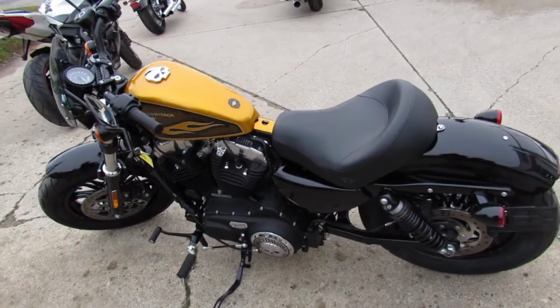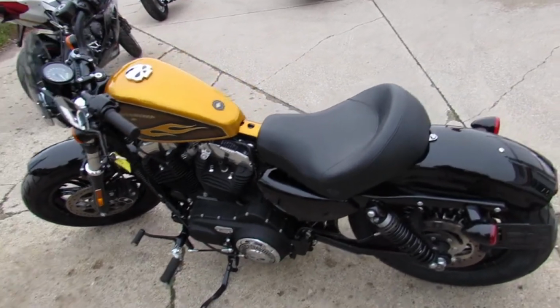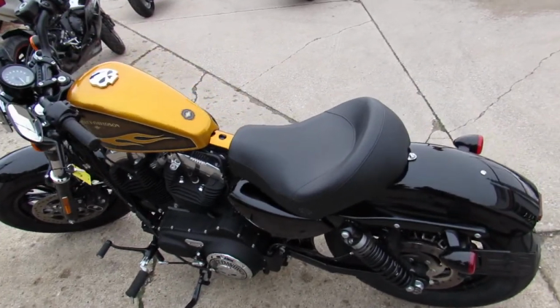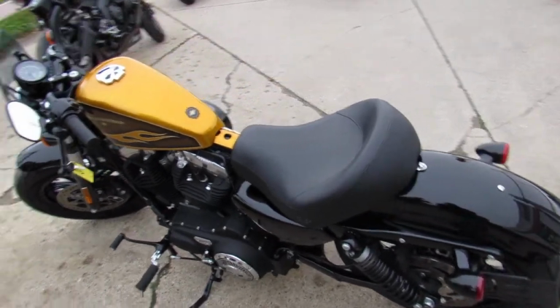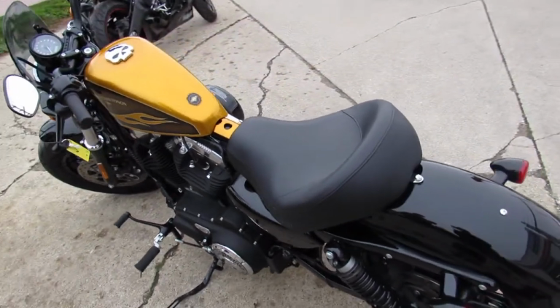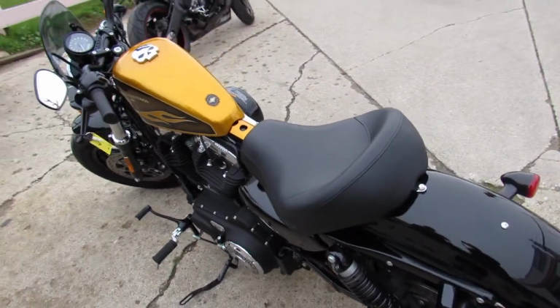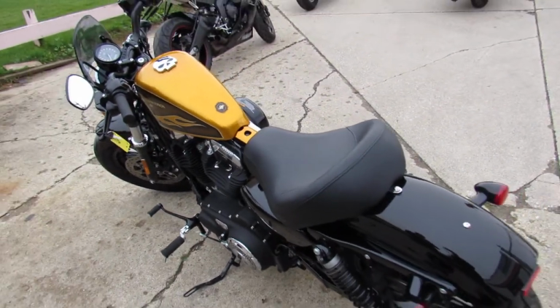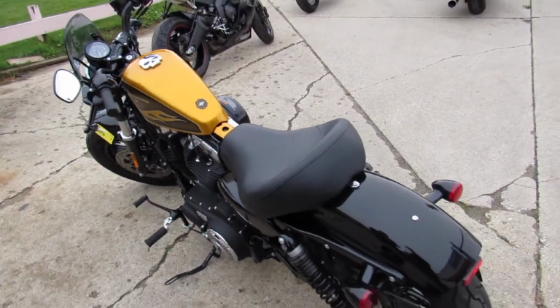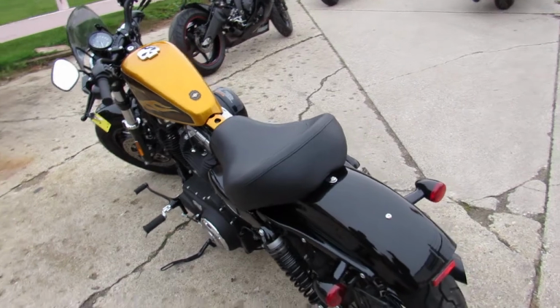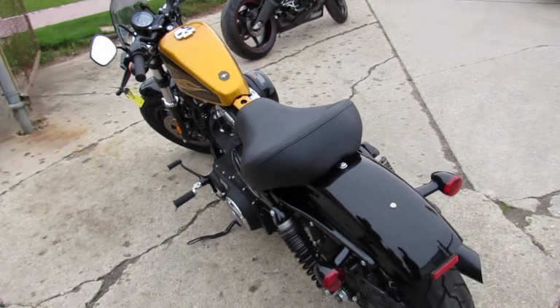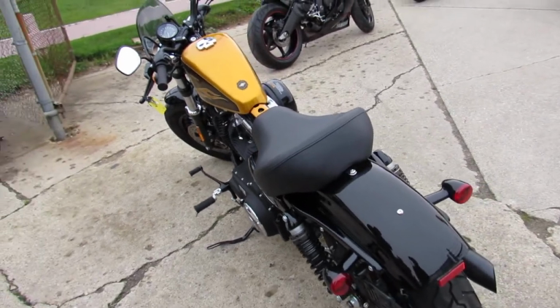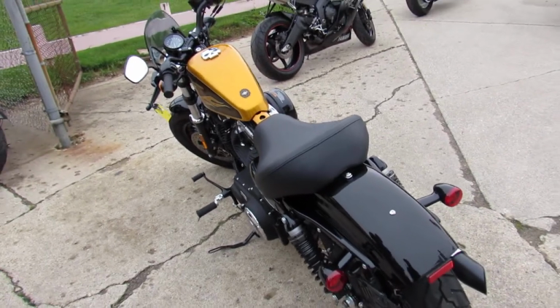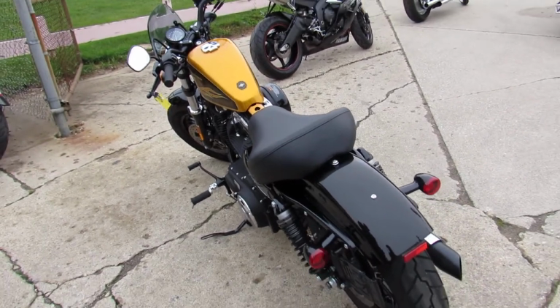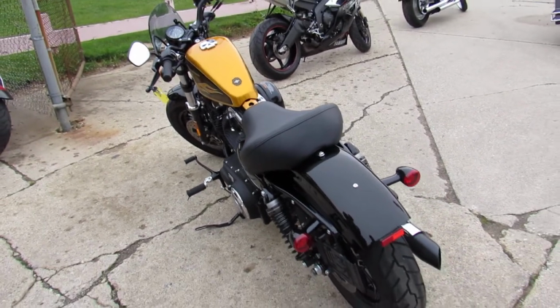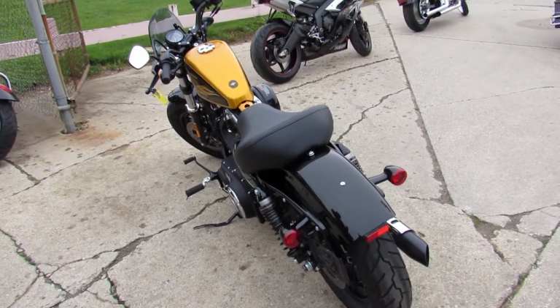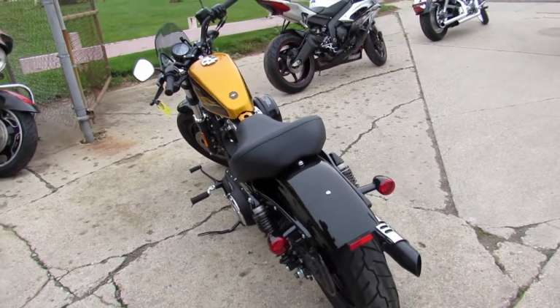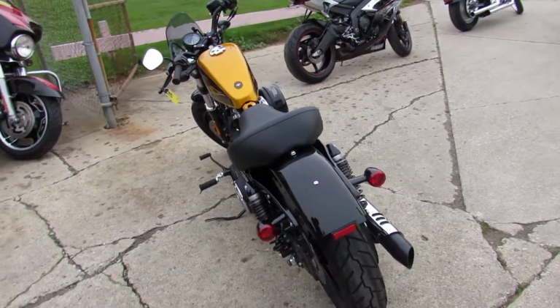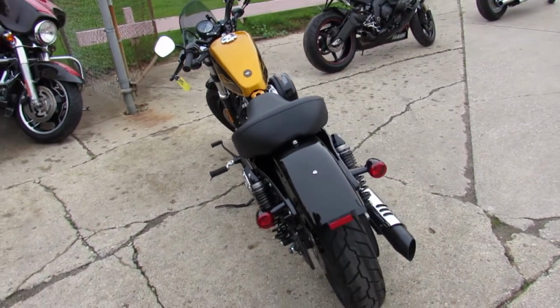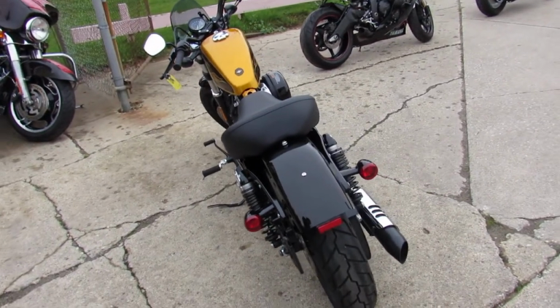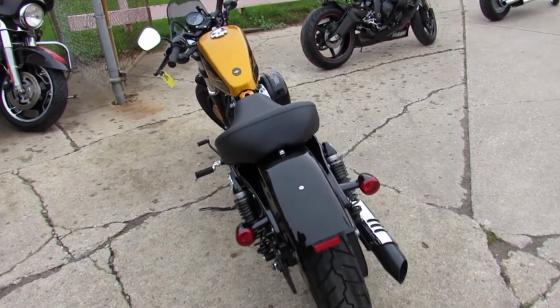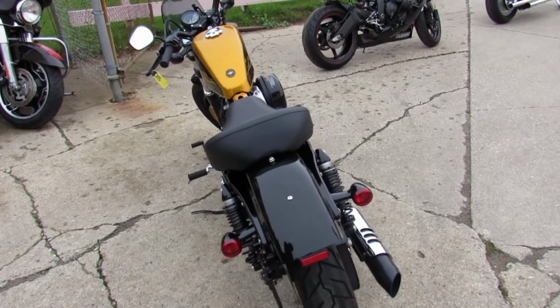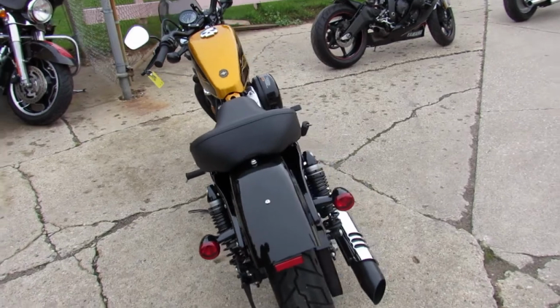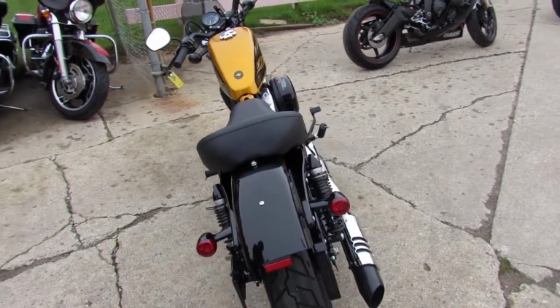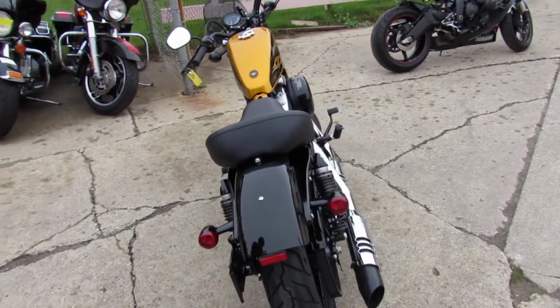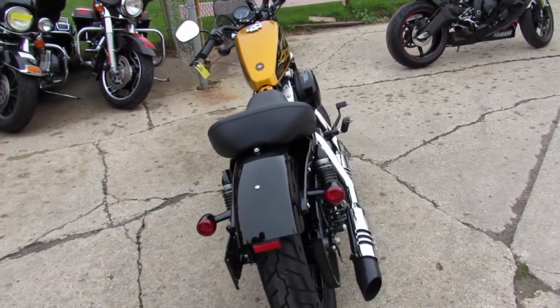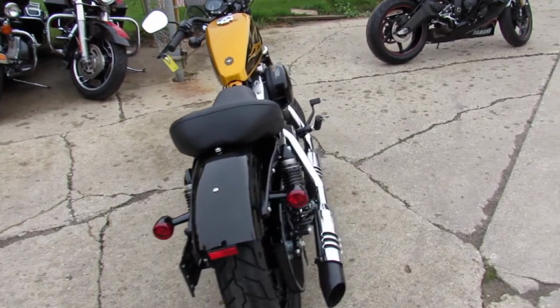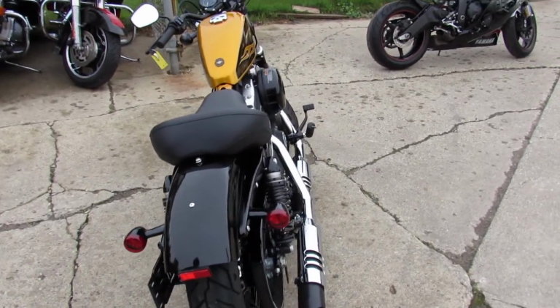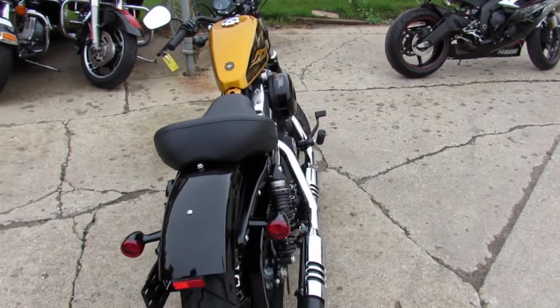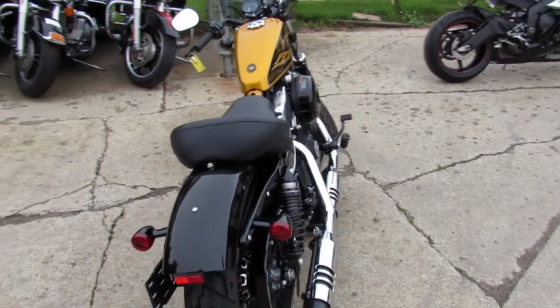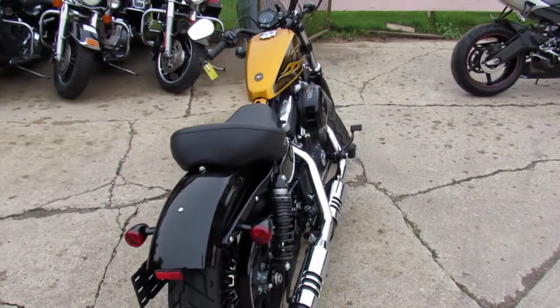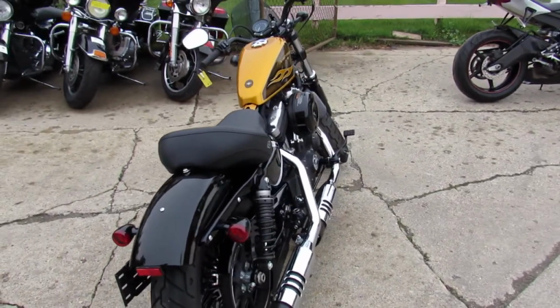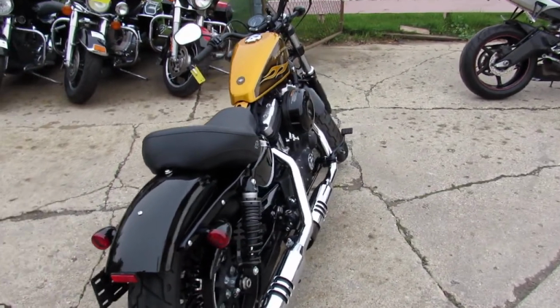It's in a hard-to-find color — Hard Candy Gold Flake is the name. When you see this bike in the sun, it really shines. The paint is perfect, no dents, no dings, no scratches. This is the one to have.